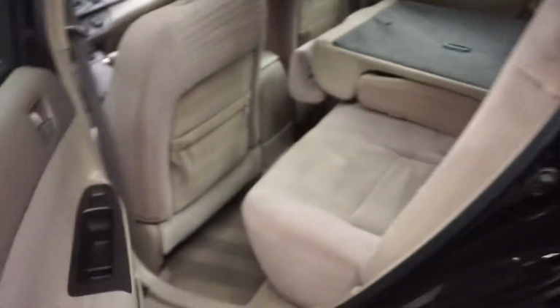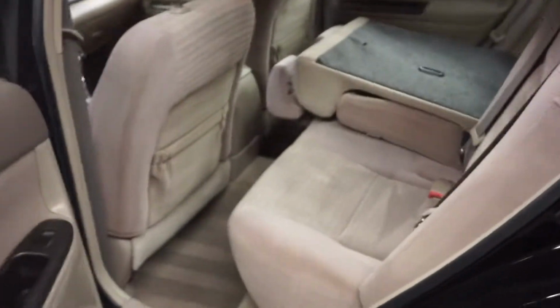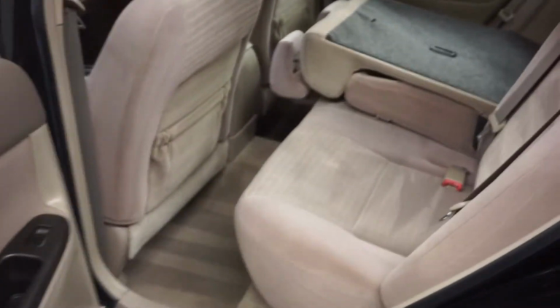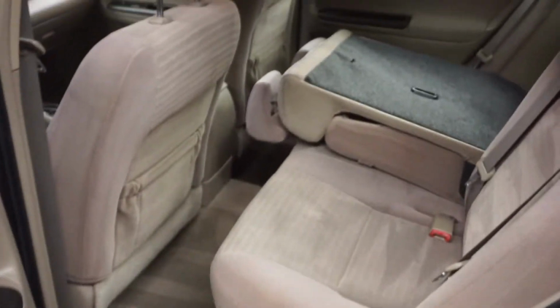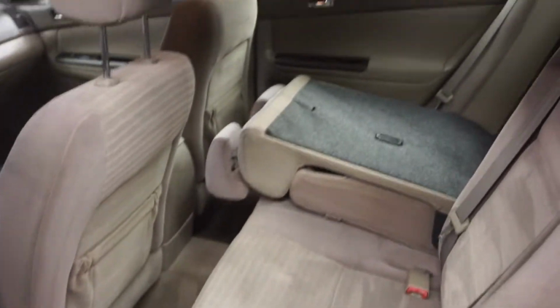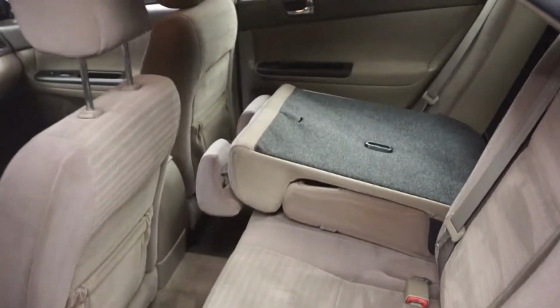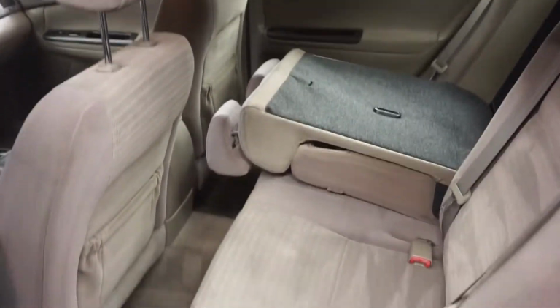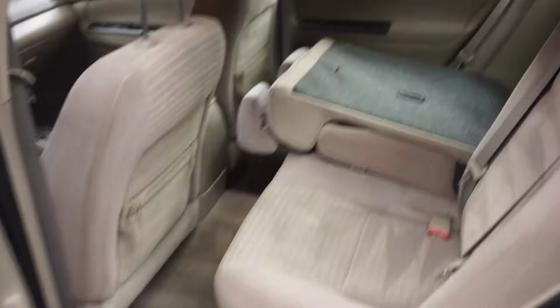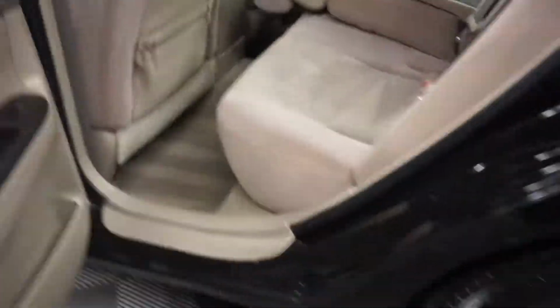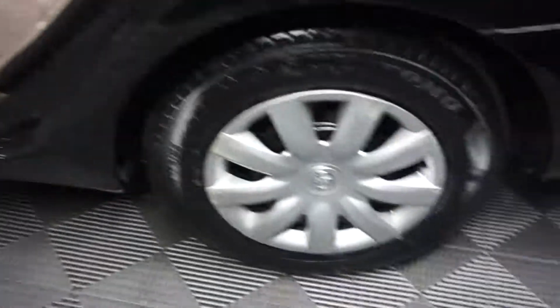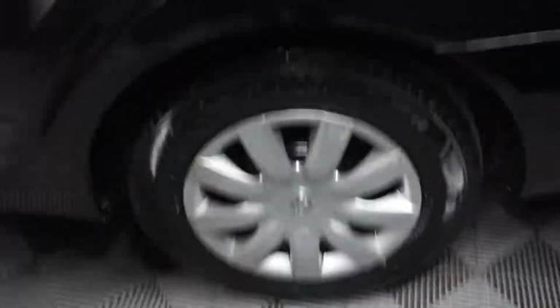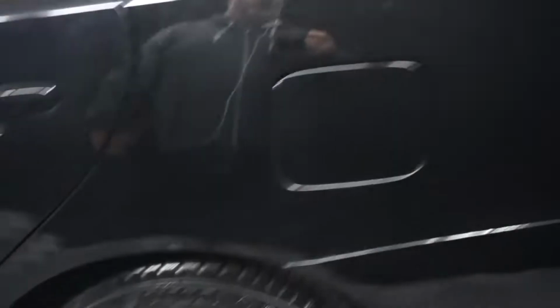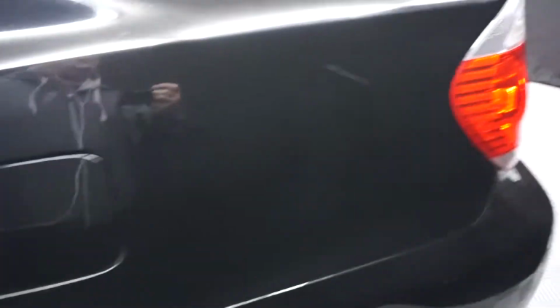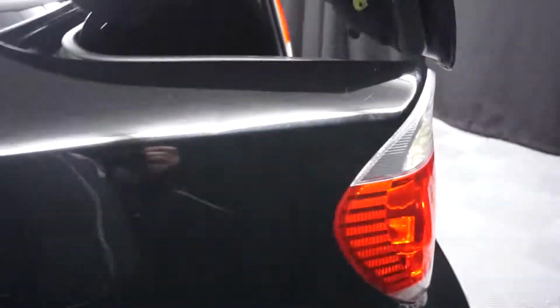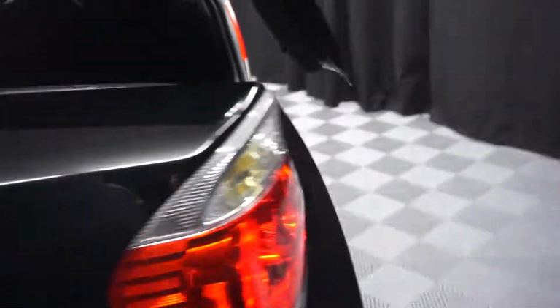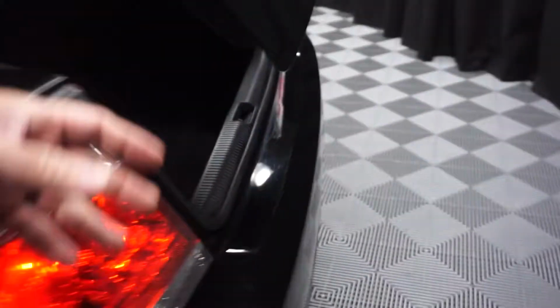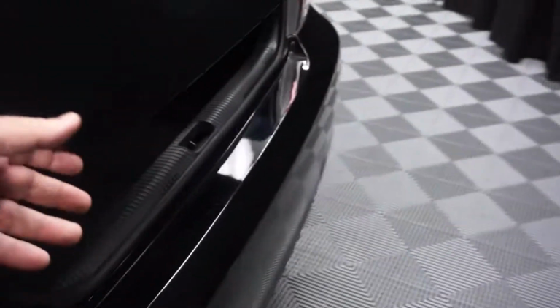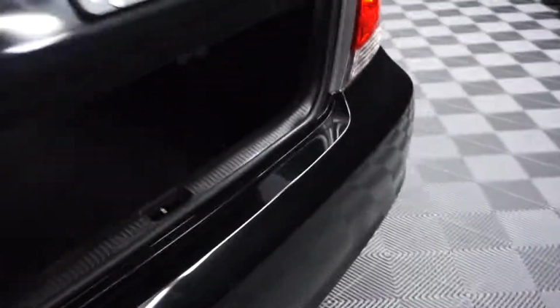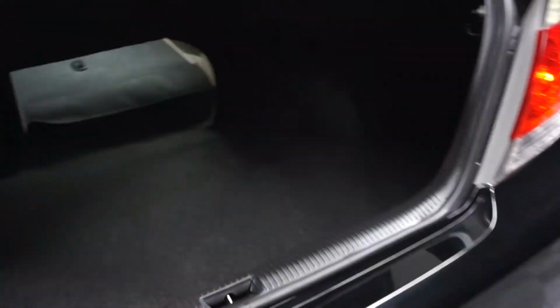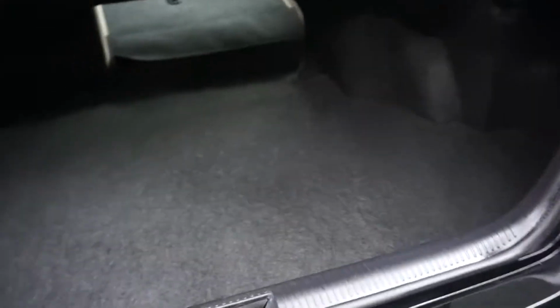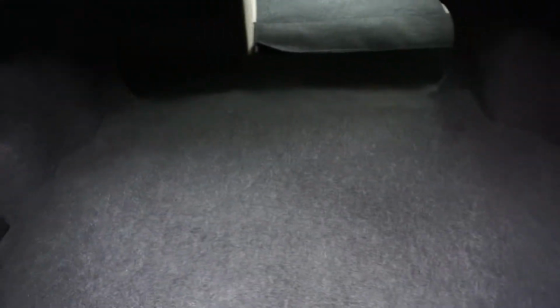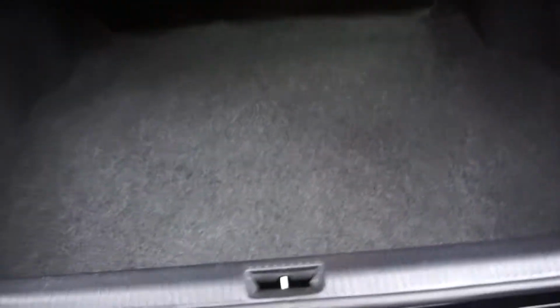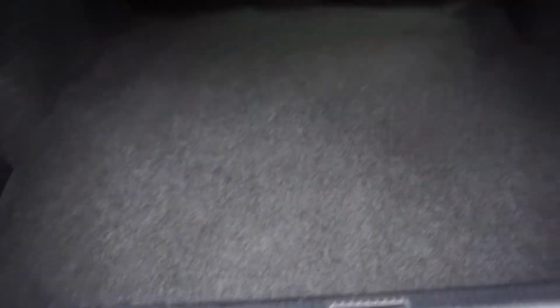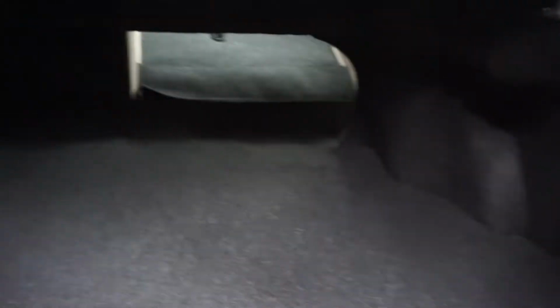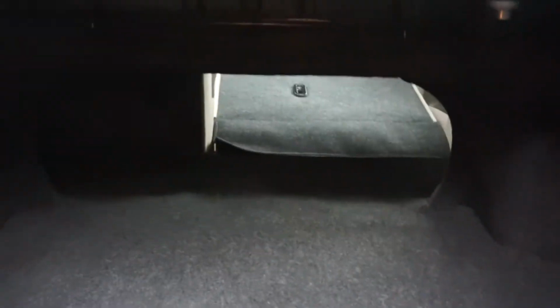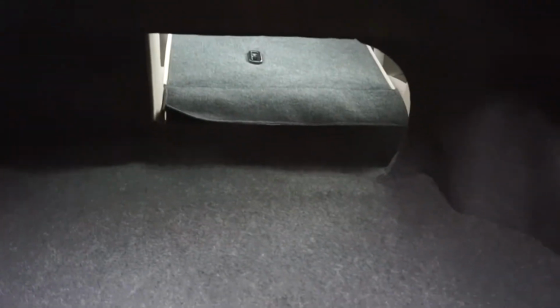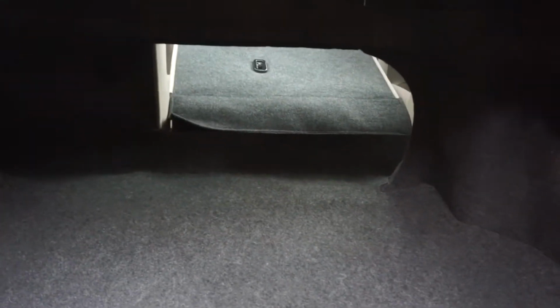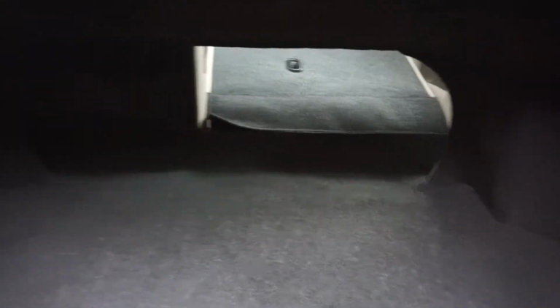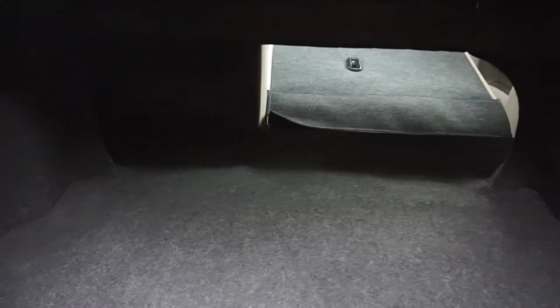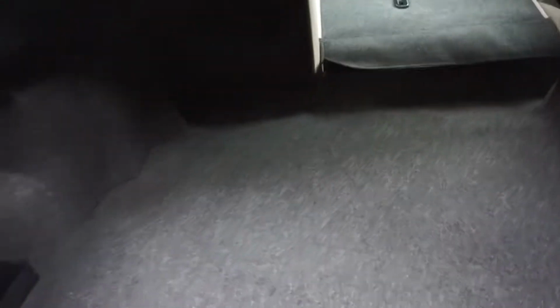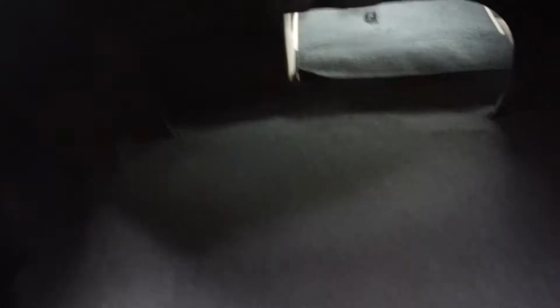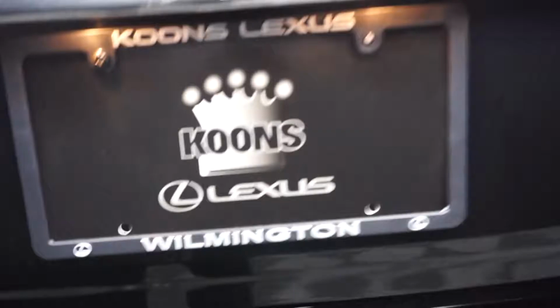You got plenty of room in the back seat, and the back seat folds down, which'll give you a lot more trunk space. There's a ton of room back in the trunk, and like I said, that back row folds down to give you more trunk space.